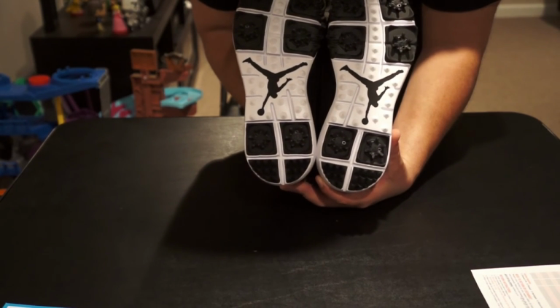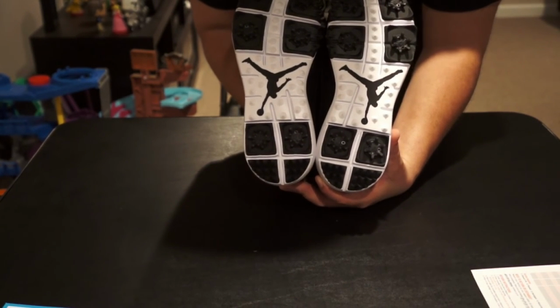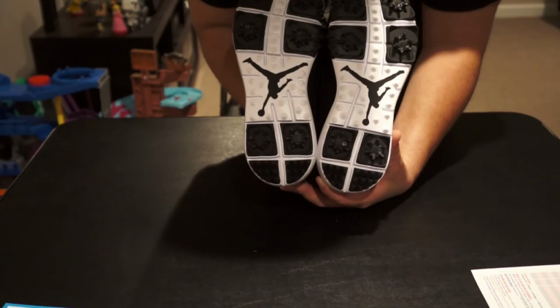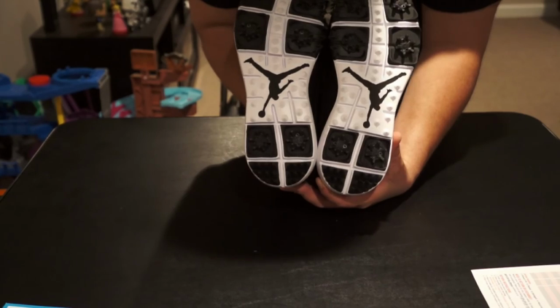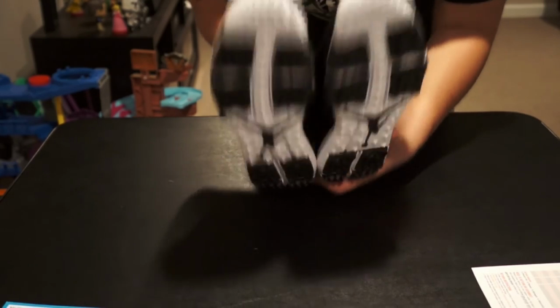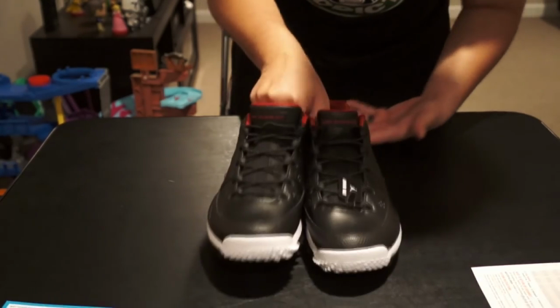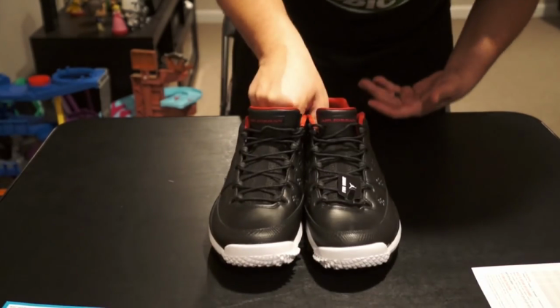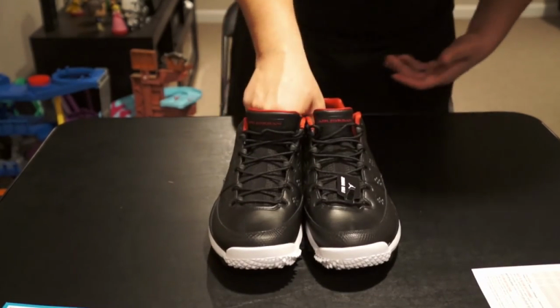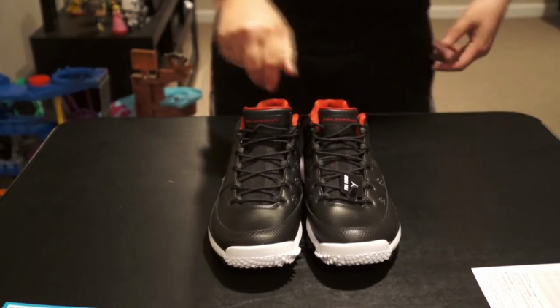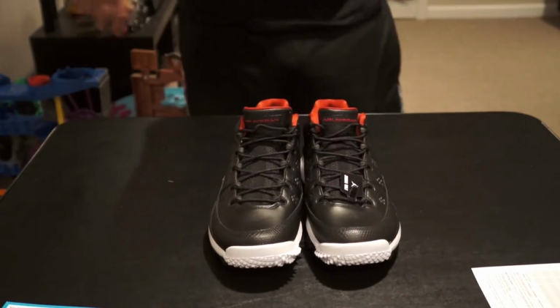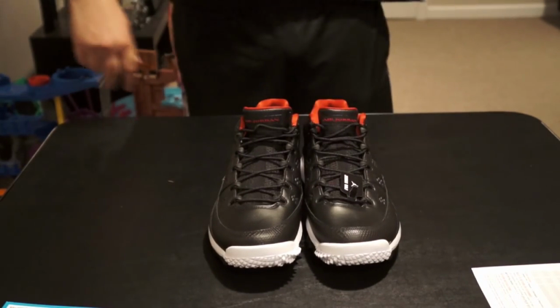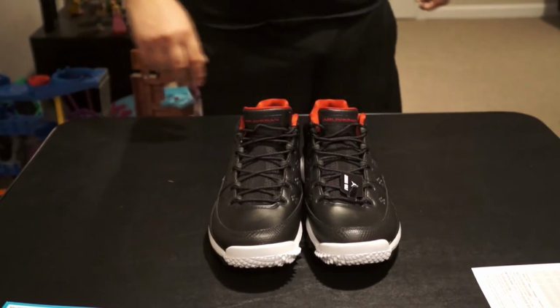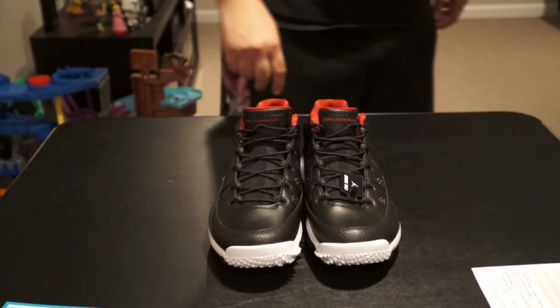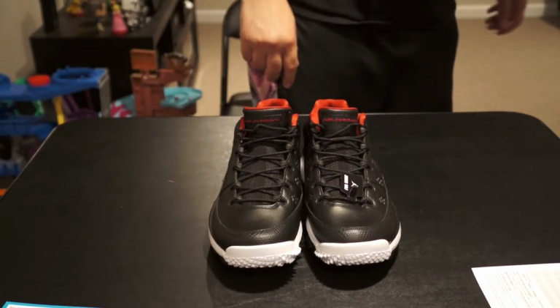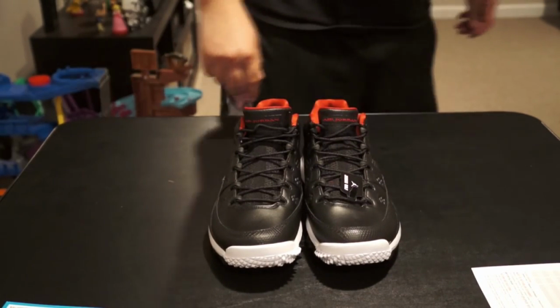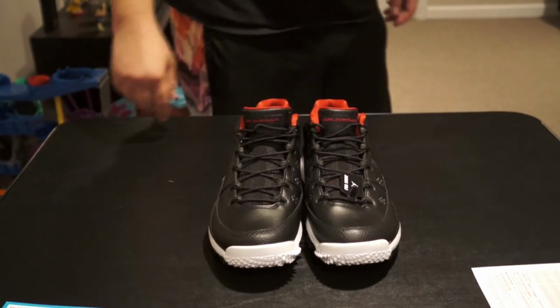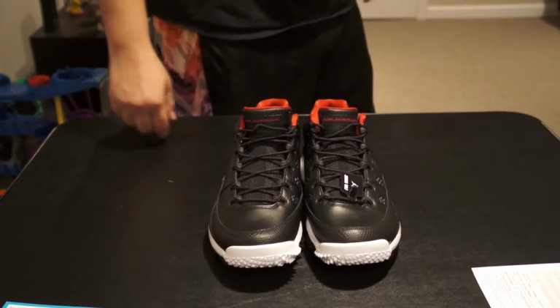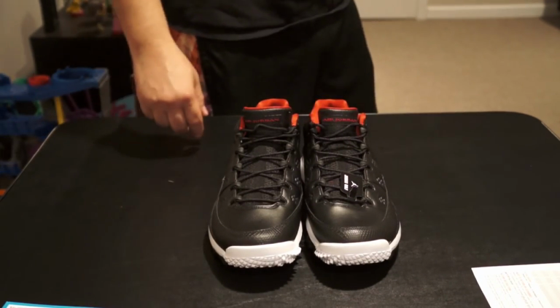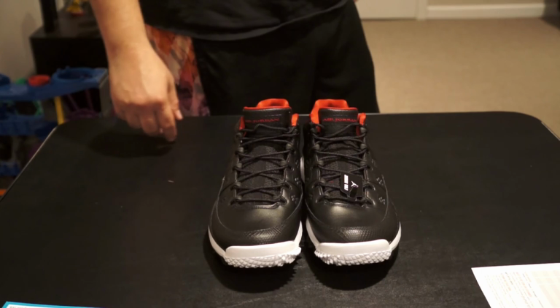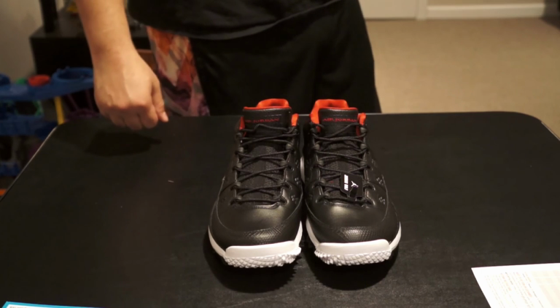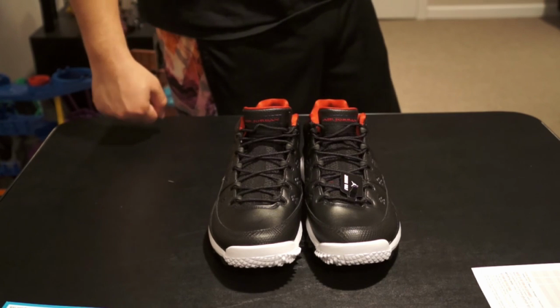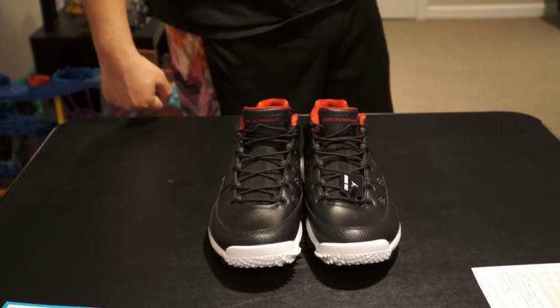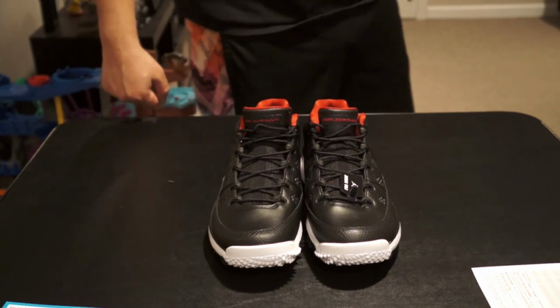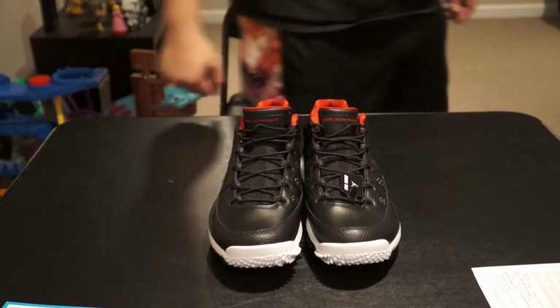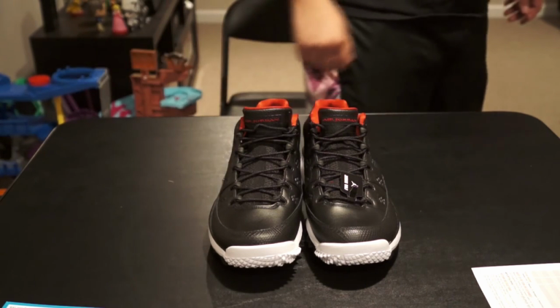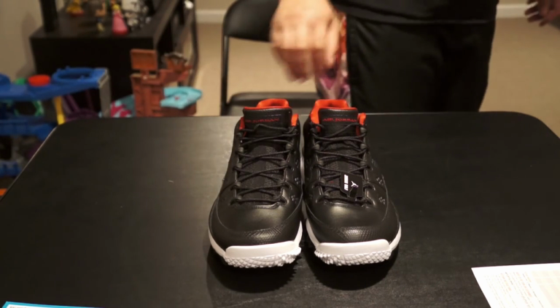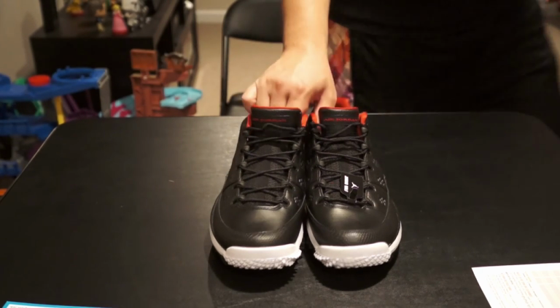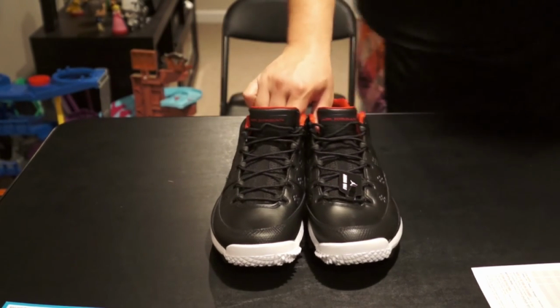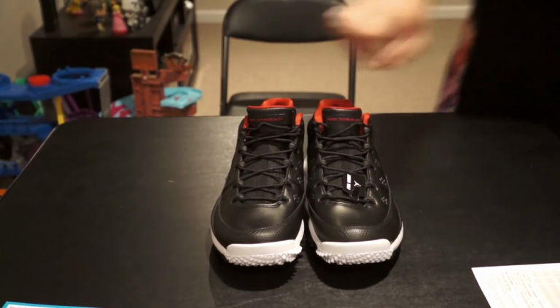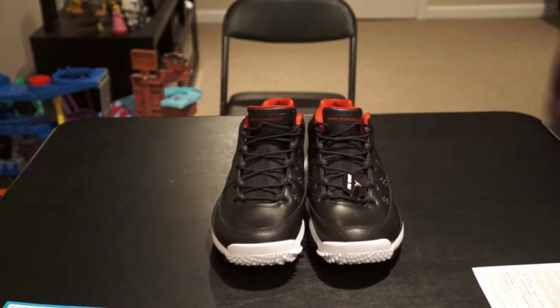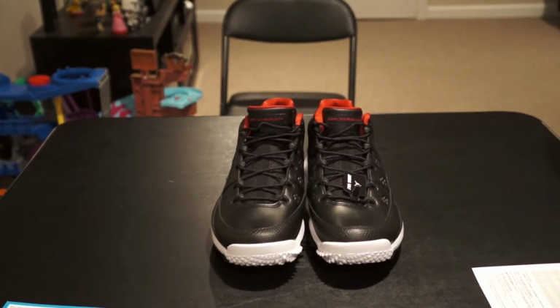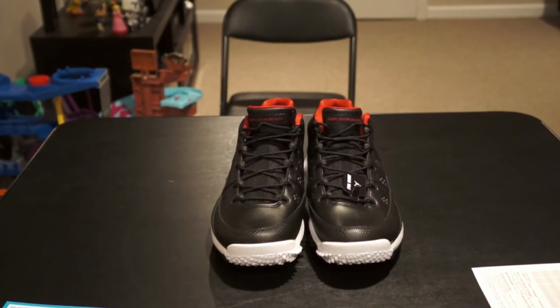Looking at the bottom, if you've ever seen a Tiger Woods shoe it's the exact same outsole. Pretty cool — can't wait to get on the course with these. I'll show you a video of the shoe on feet soon, but that's my review for the Air Jordan 9 Golf Shoe.